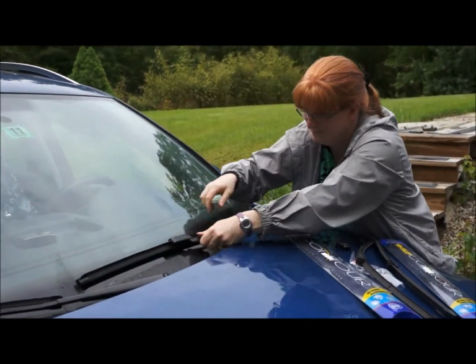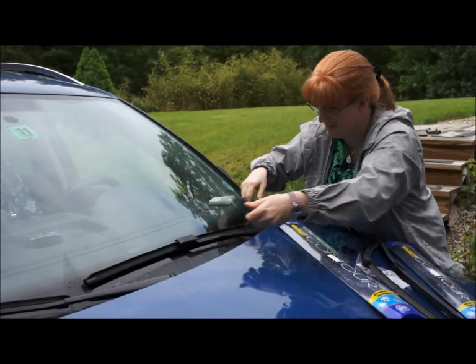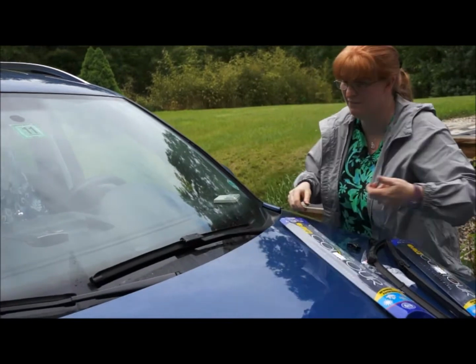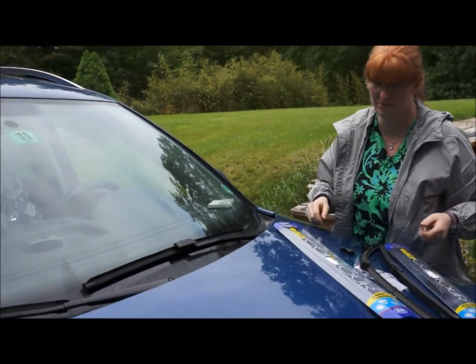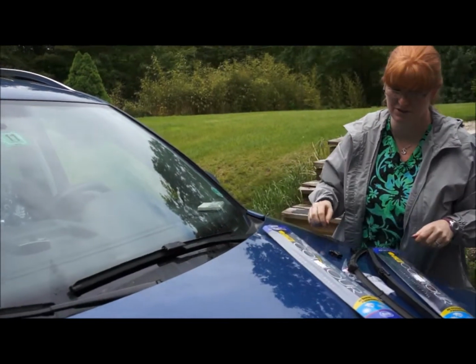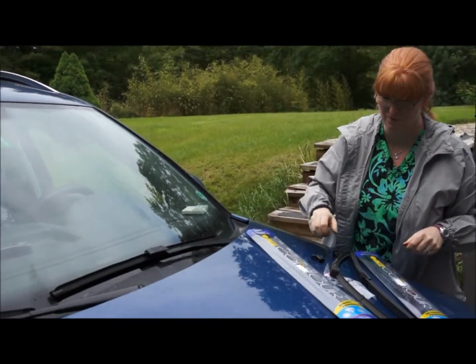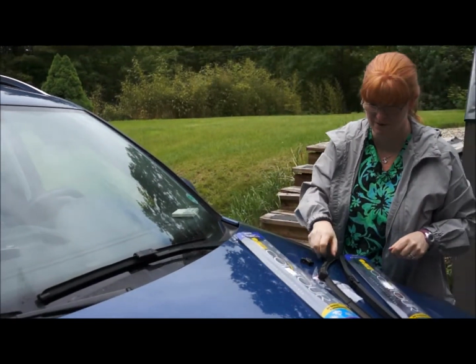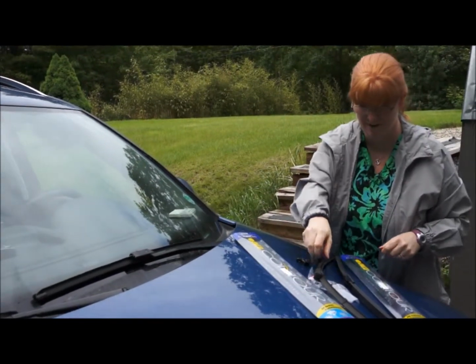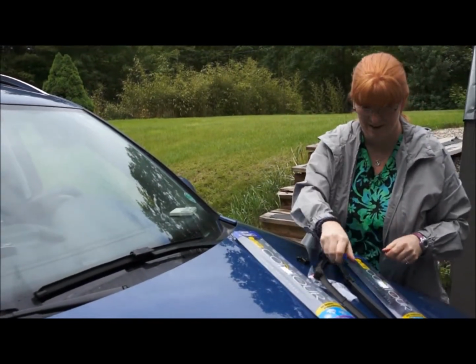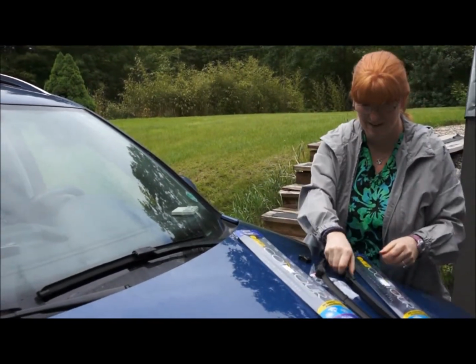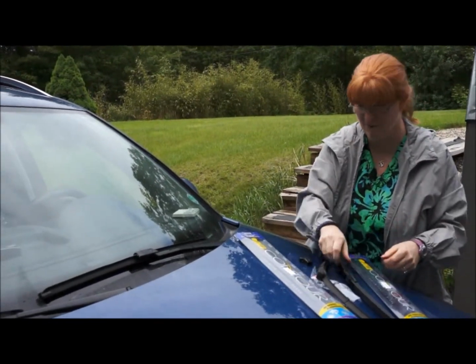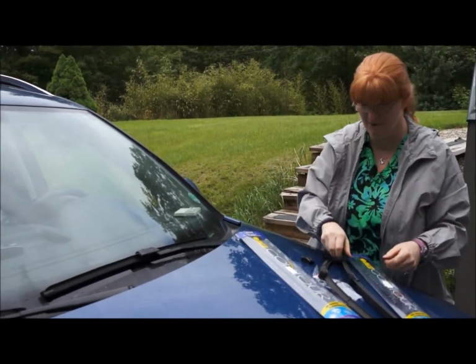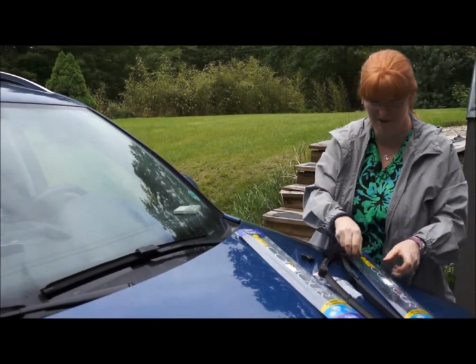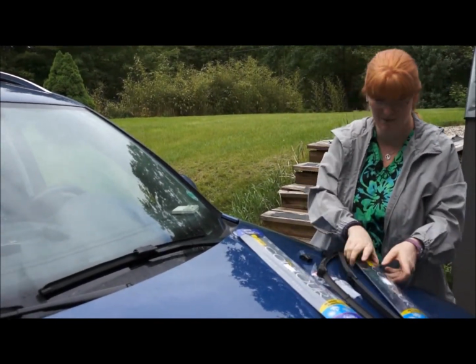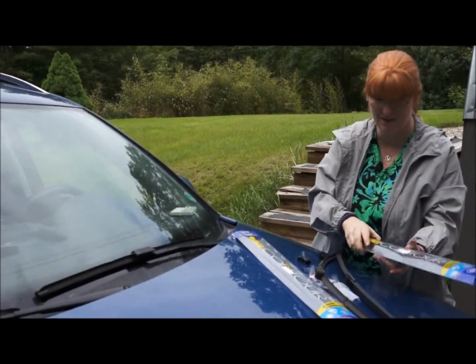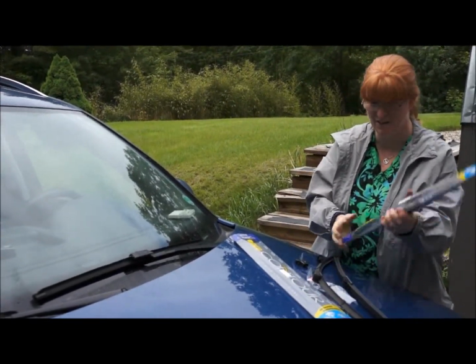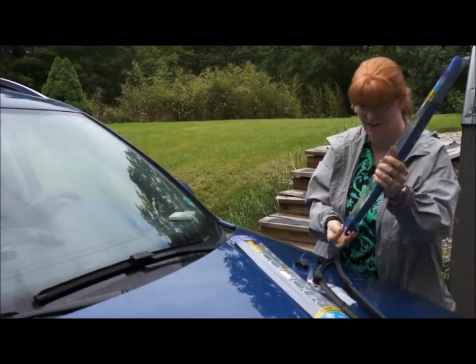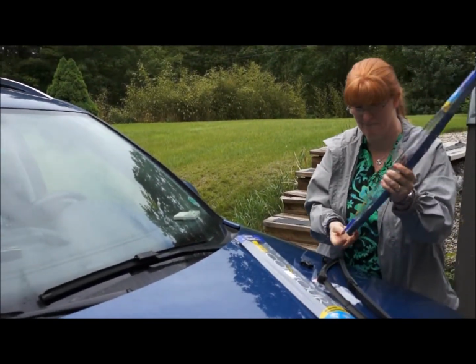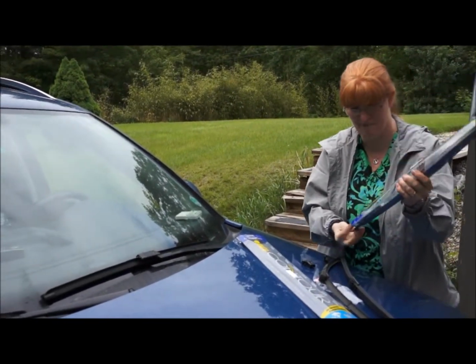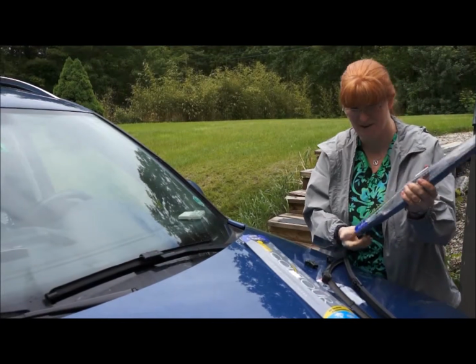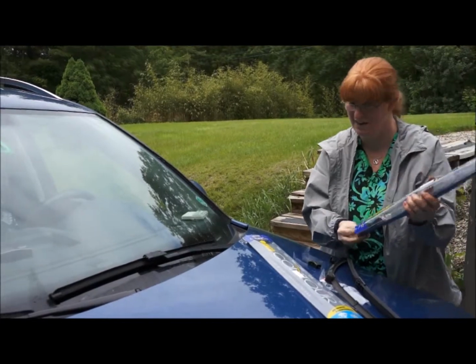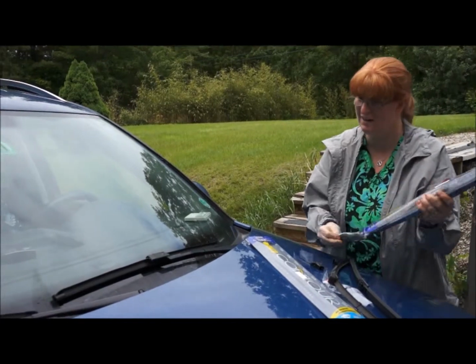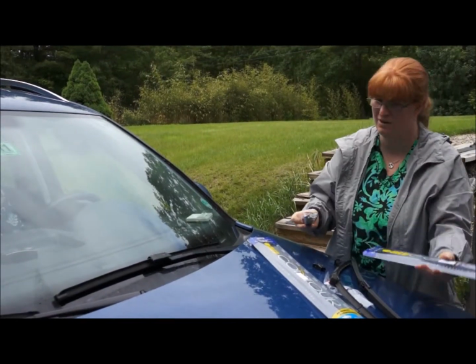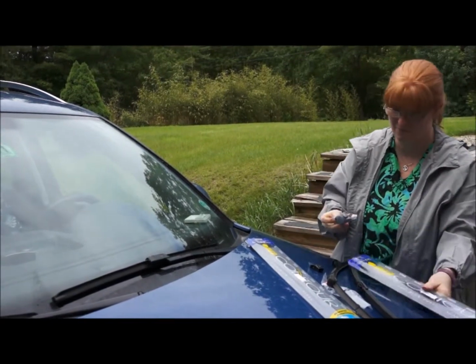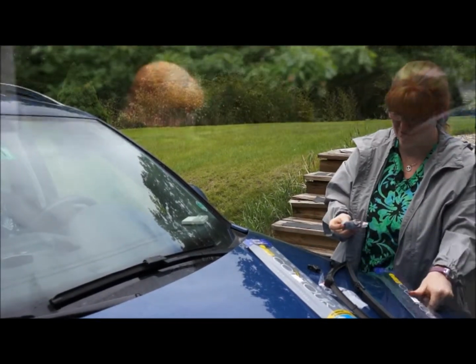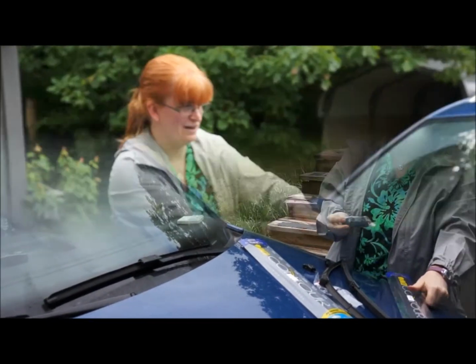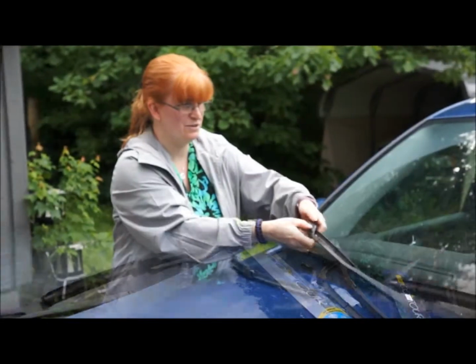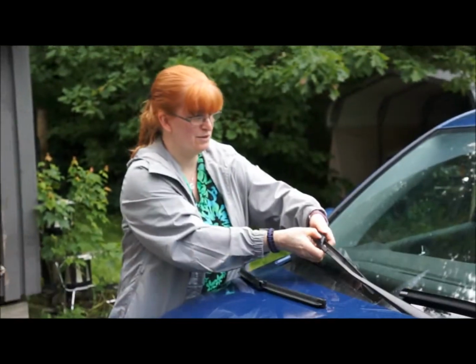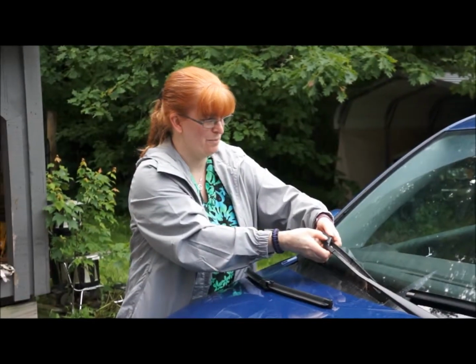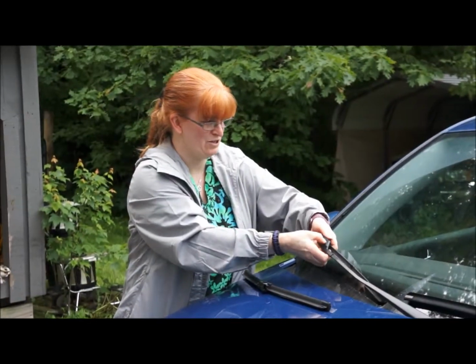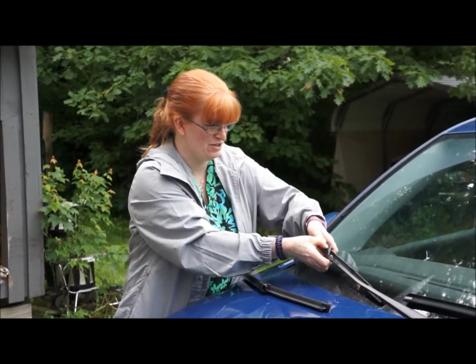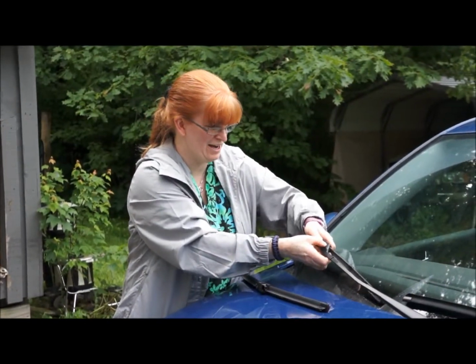And then all we have to do is slide it on like that. Ta-da, windshield wiper done. And then we're going to do the same thing on the other side — the passenger side.